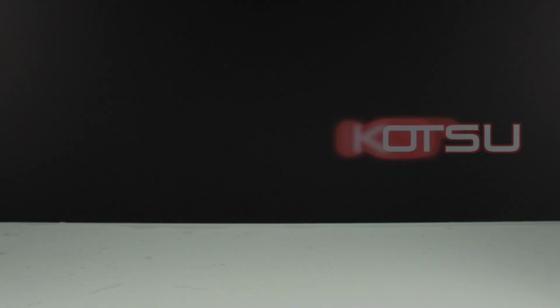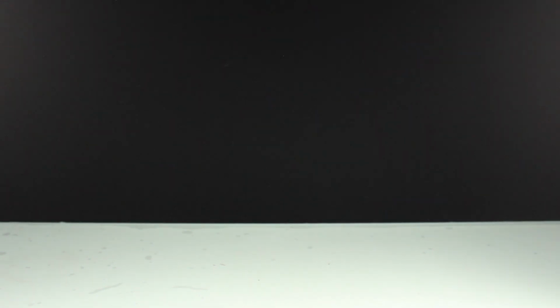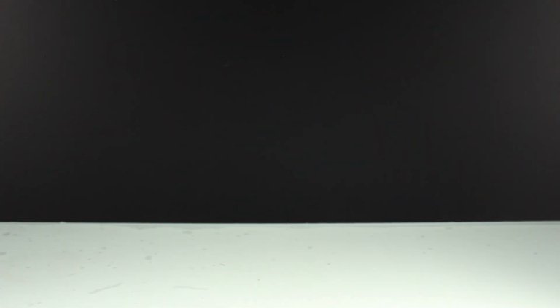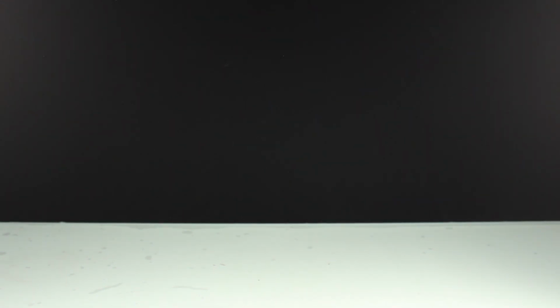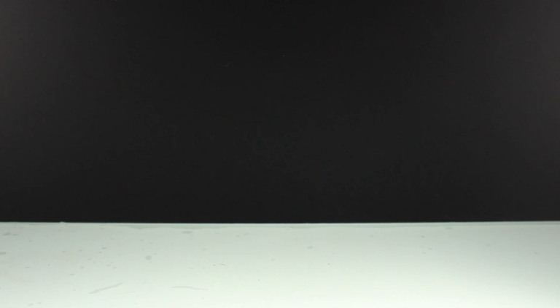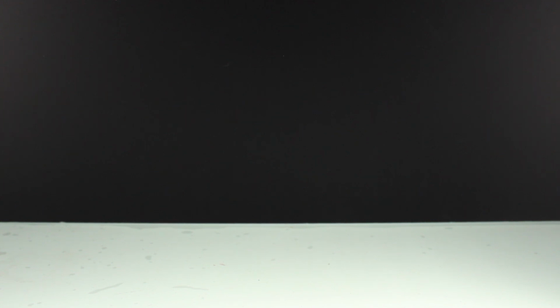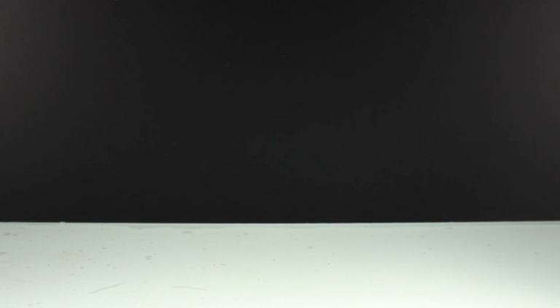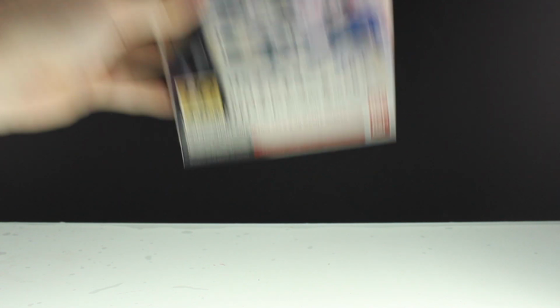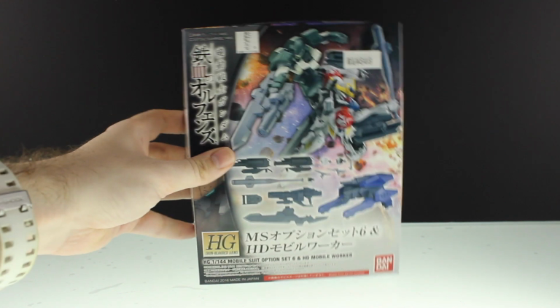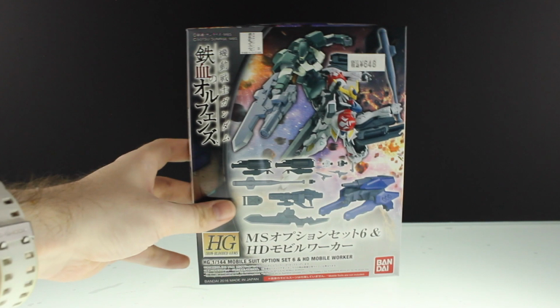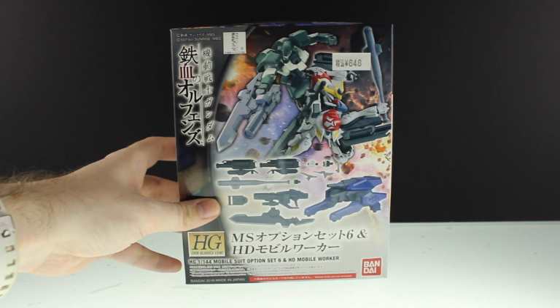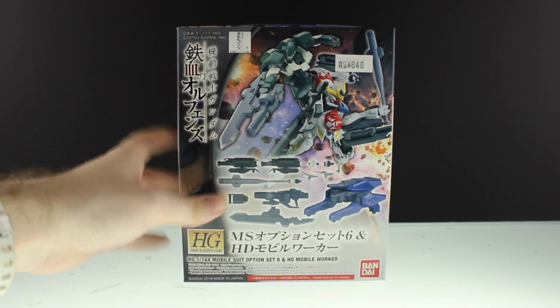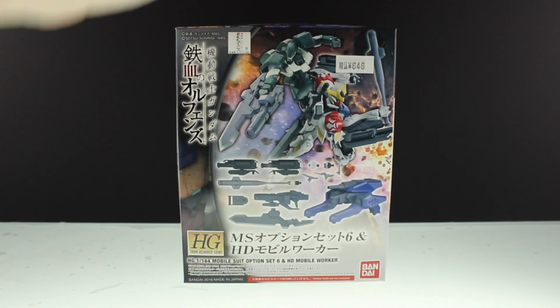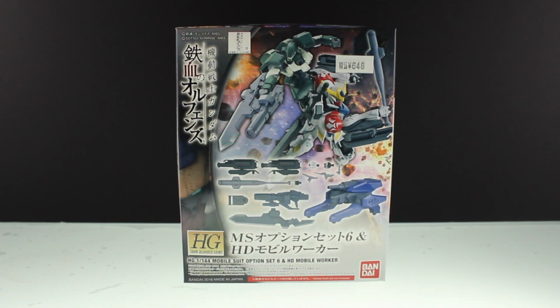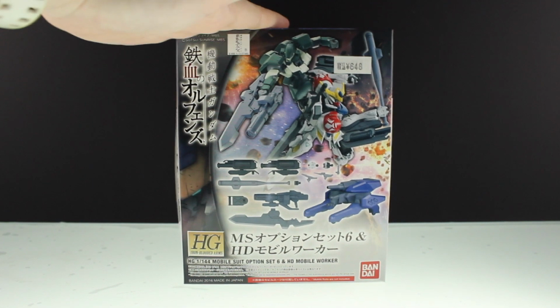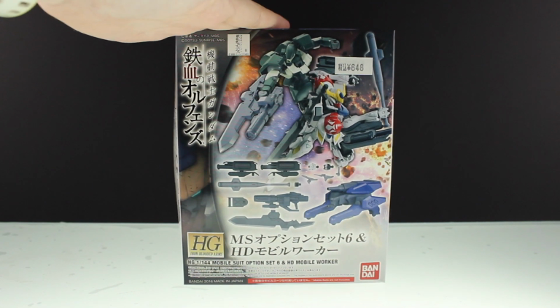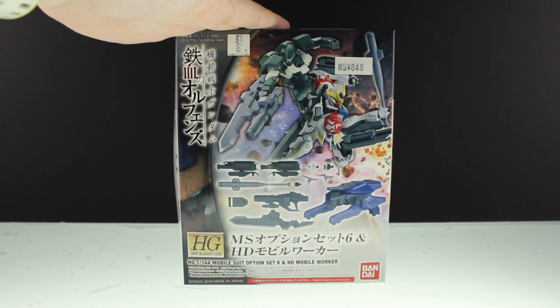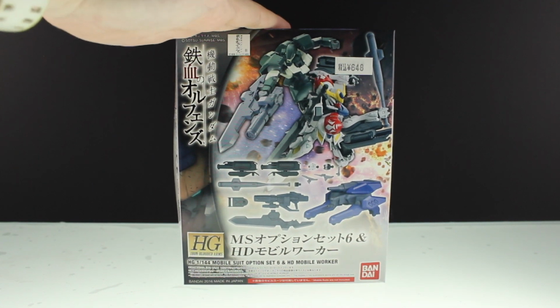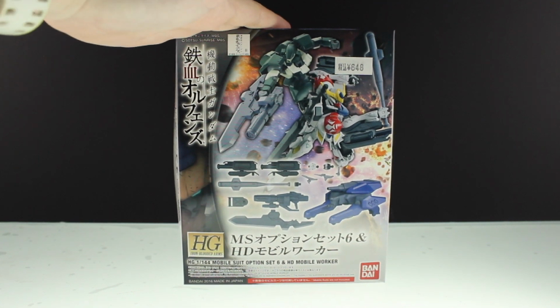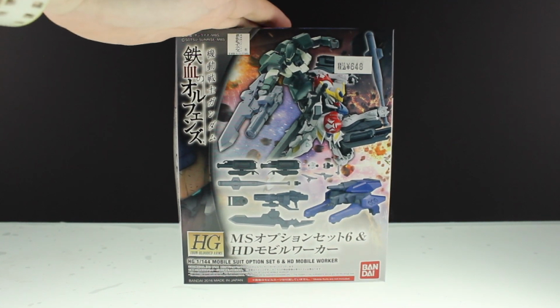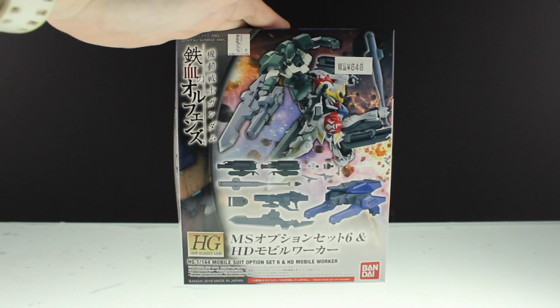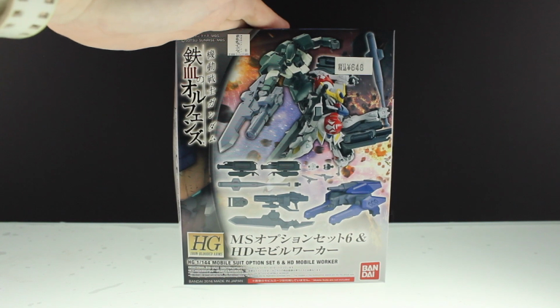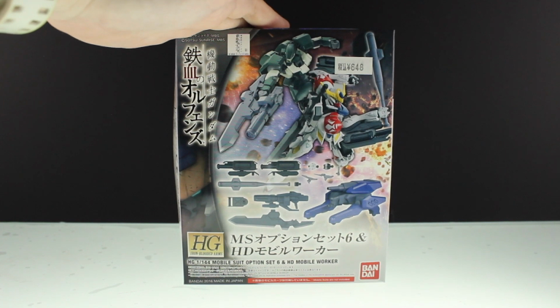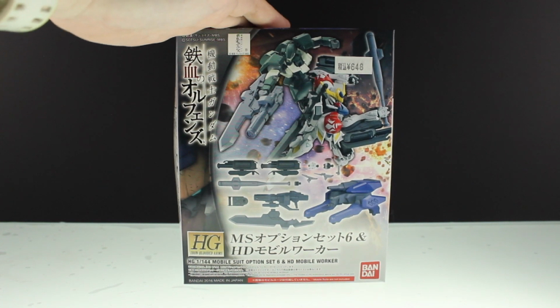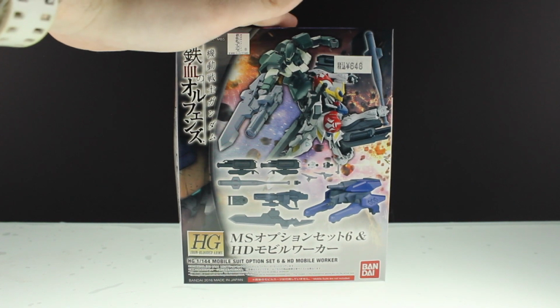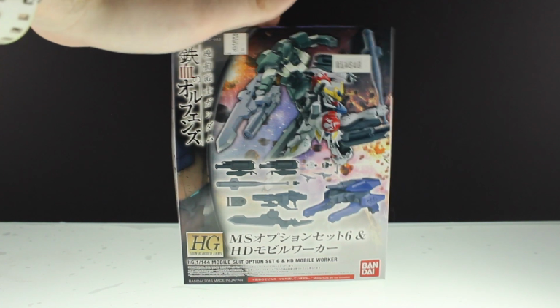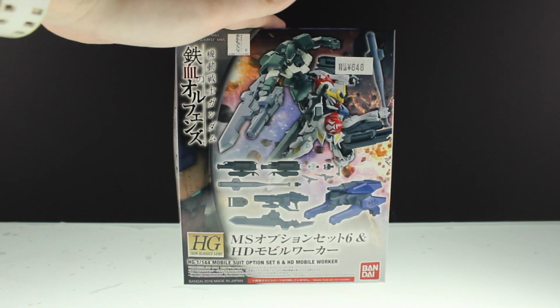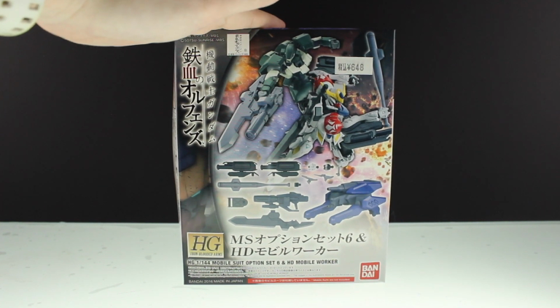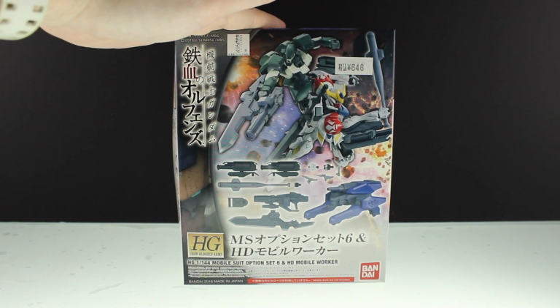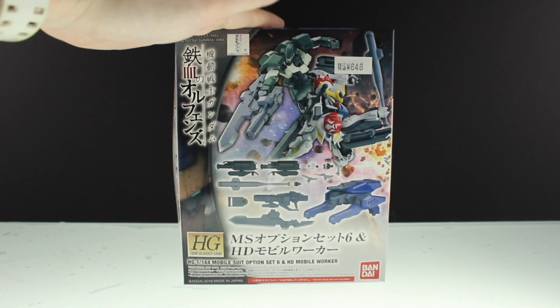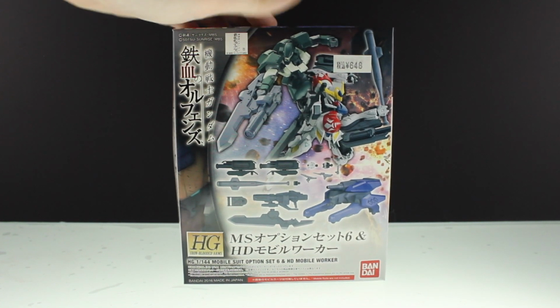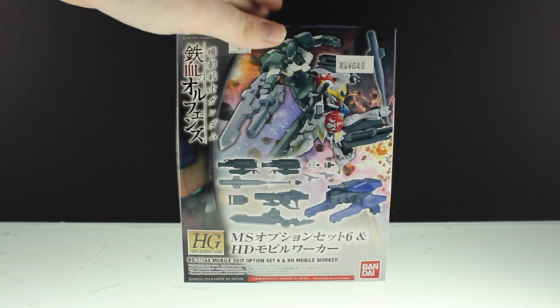Hey, what is up everyone, welcome back to another Gunpla review. I've really fallen behind on these, so today I'm going to do a really quick one — that is the MS Option Set 6 and HD Mobile Worker.